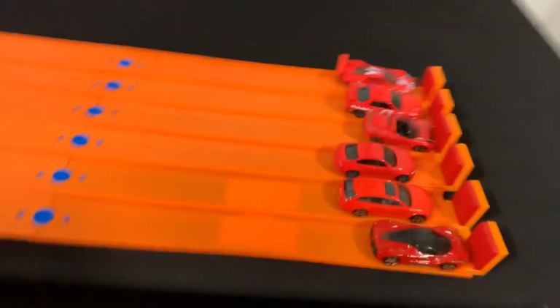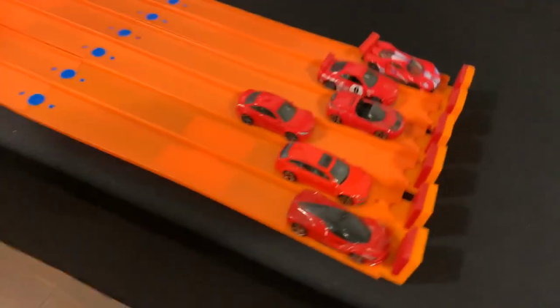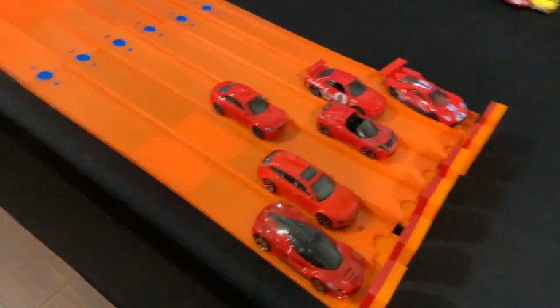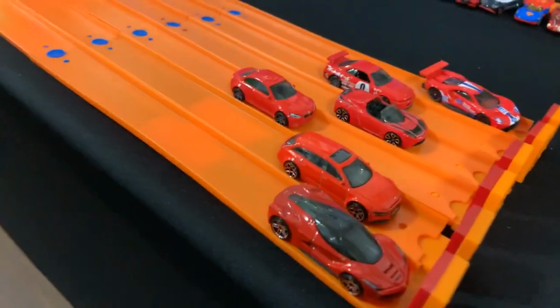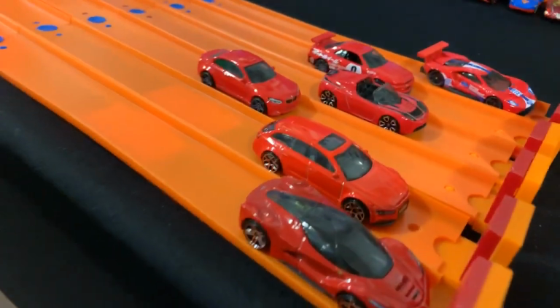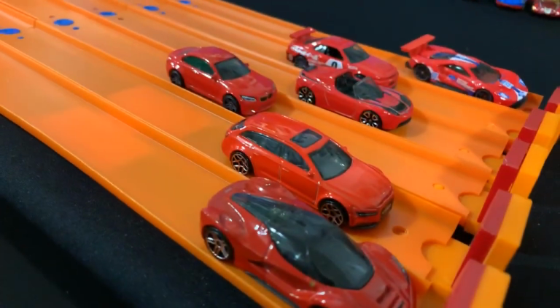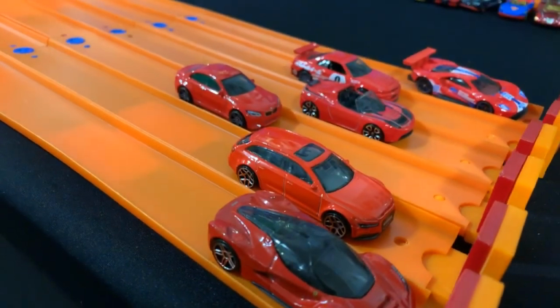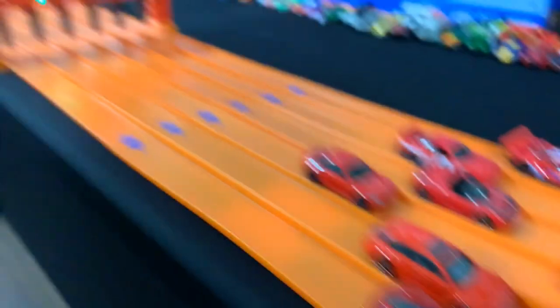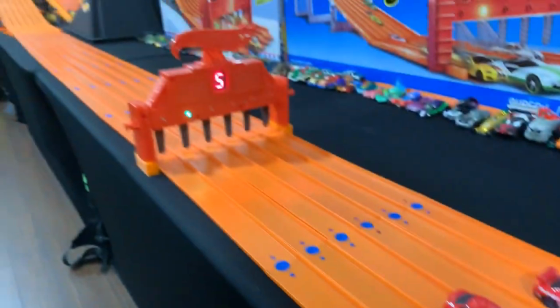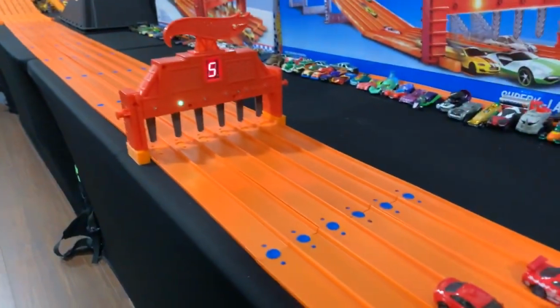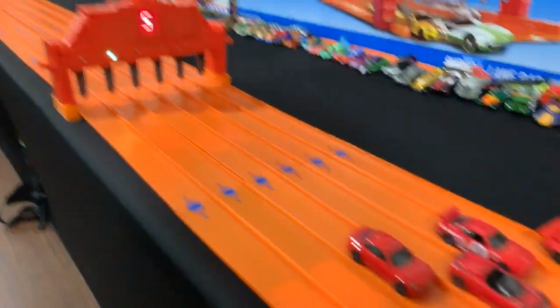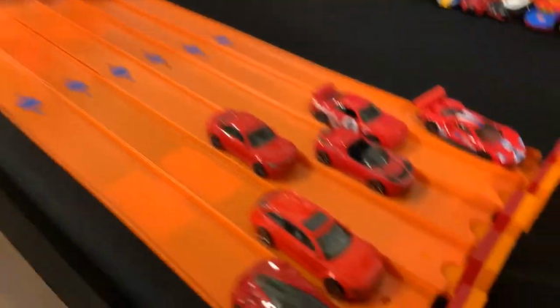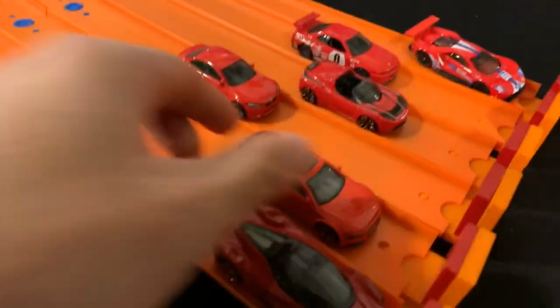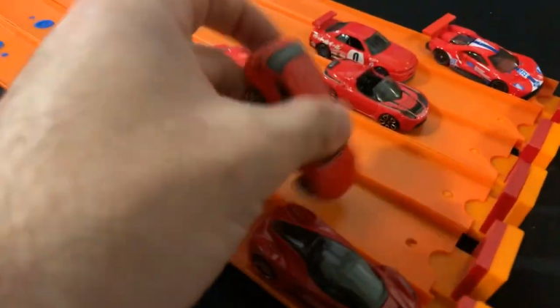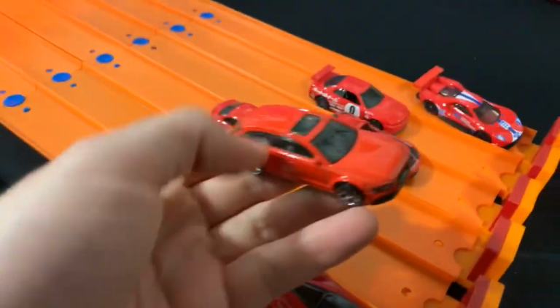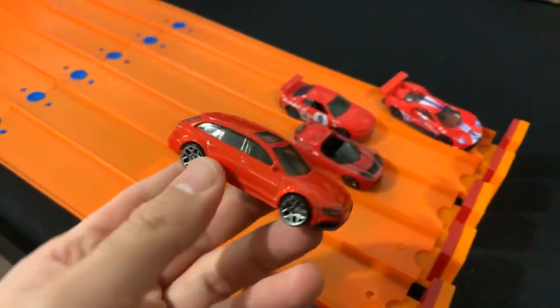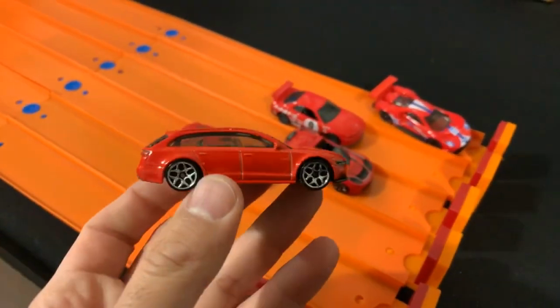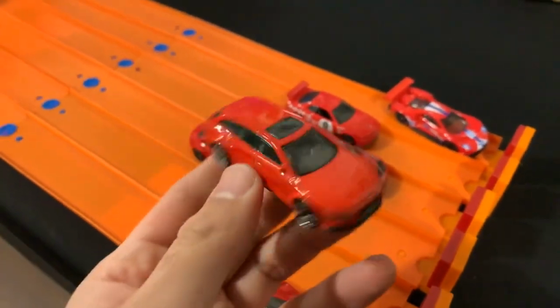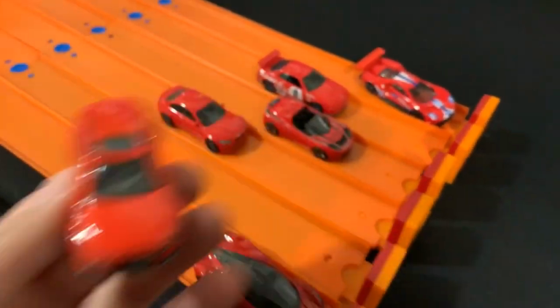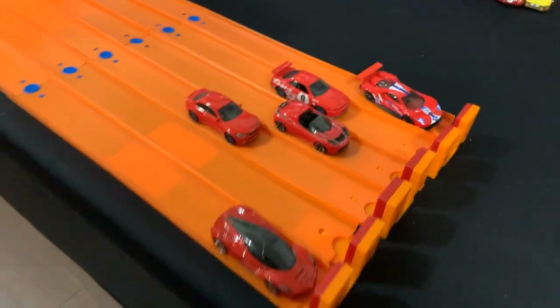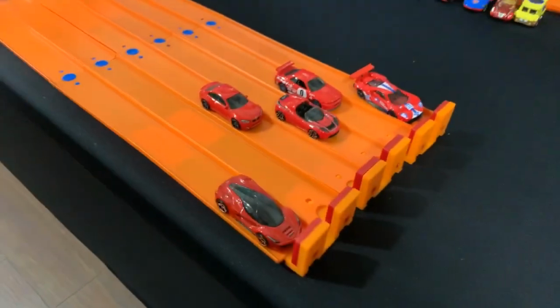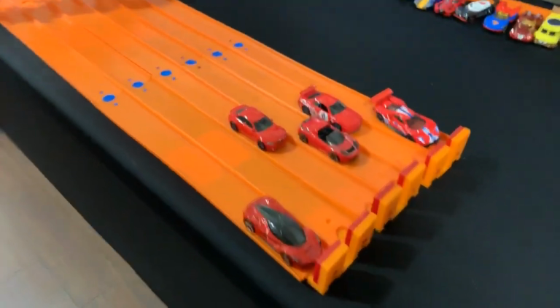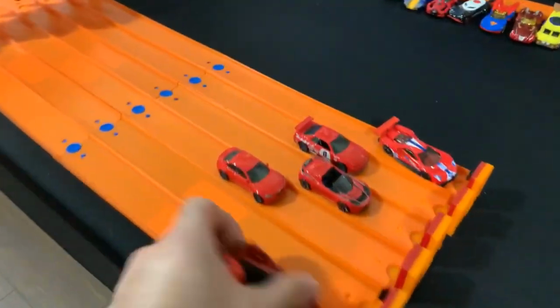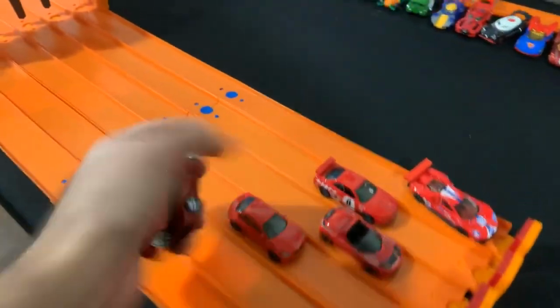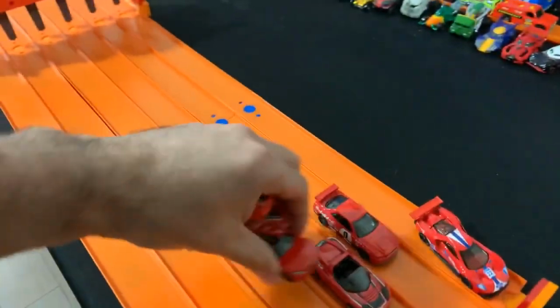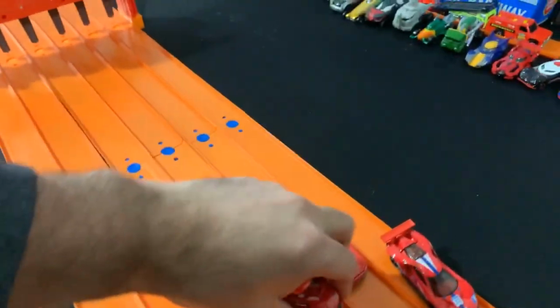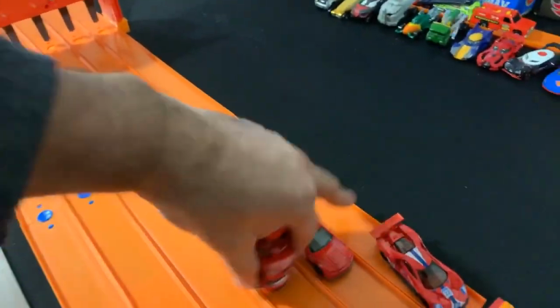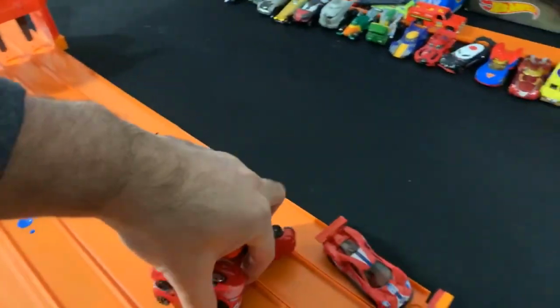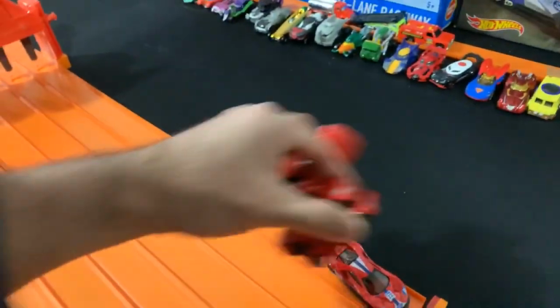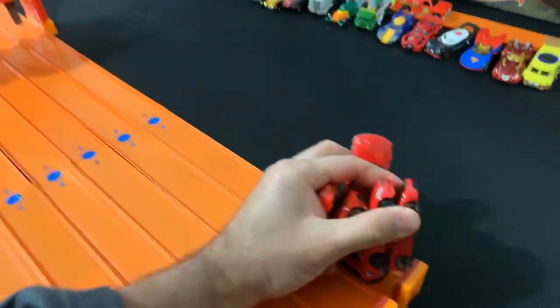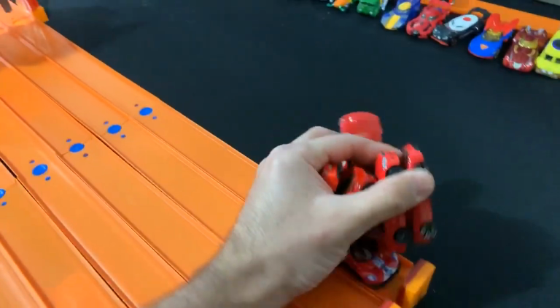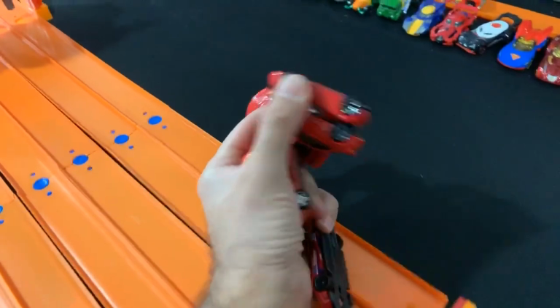Oh, wow! The Audi RS6 Avant takes the win in lane number five — a dominating win. It's going to be tough for the other cars, but let's bring them back to the starting line and see what we can do.